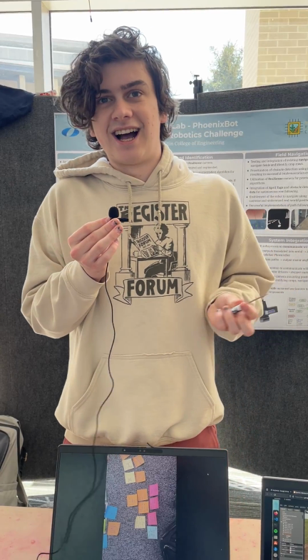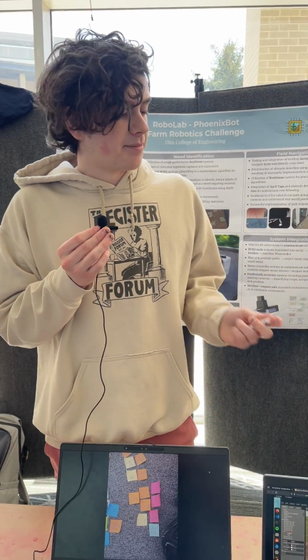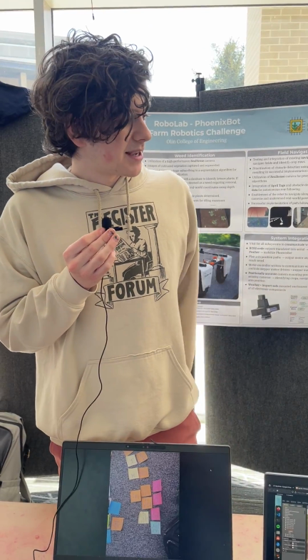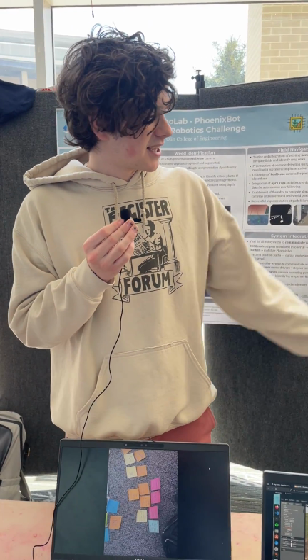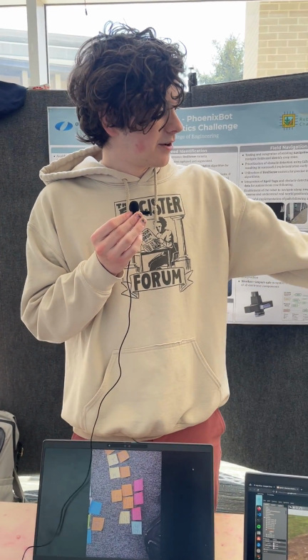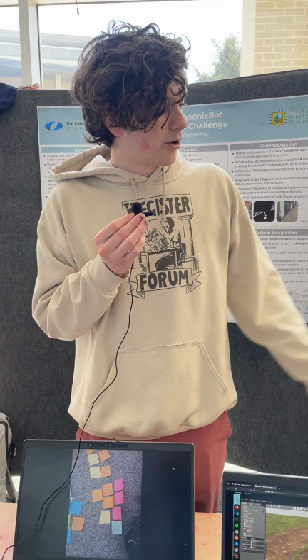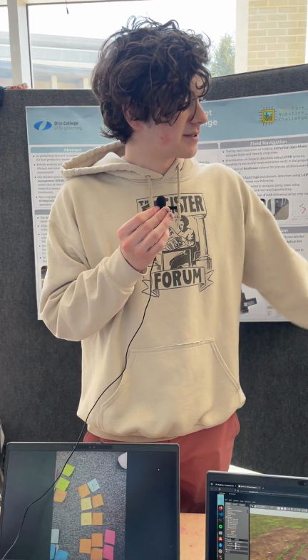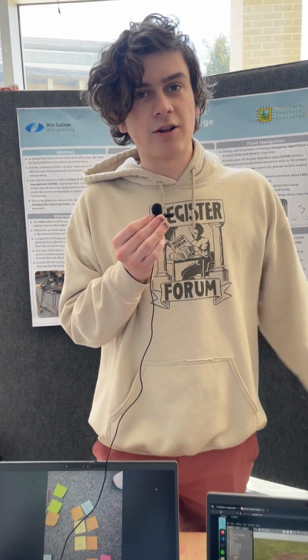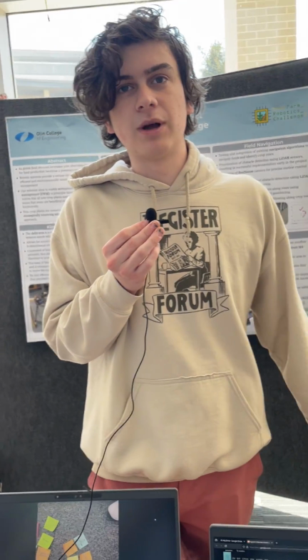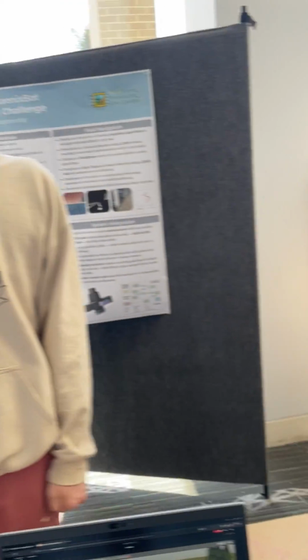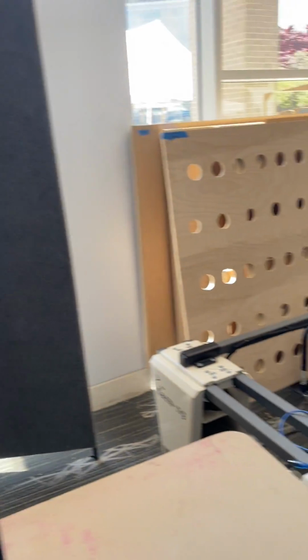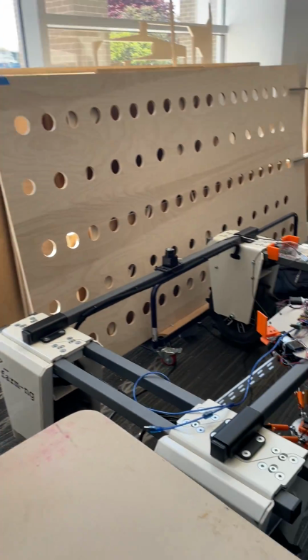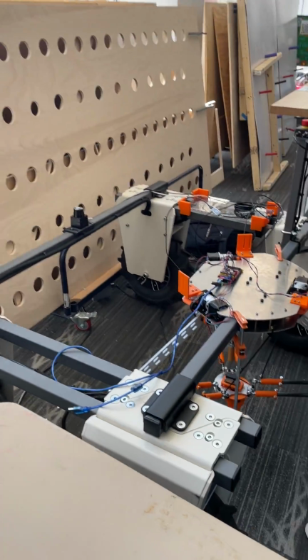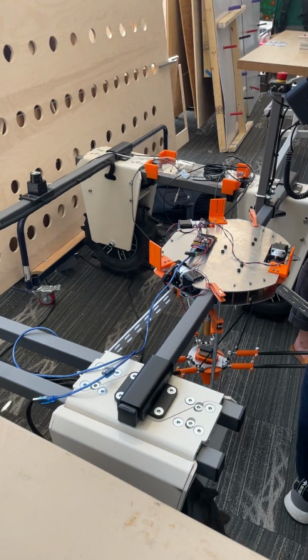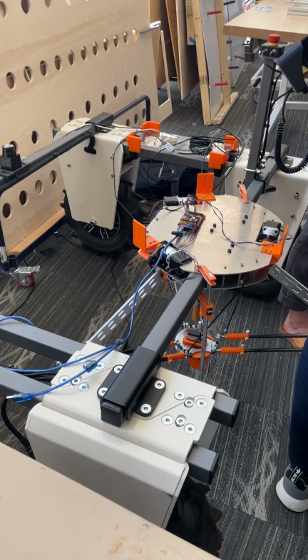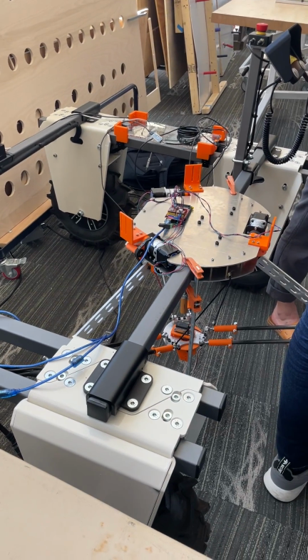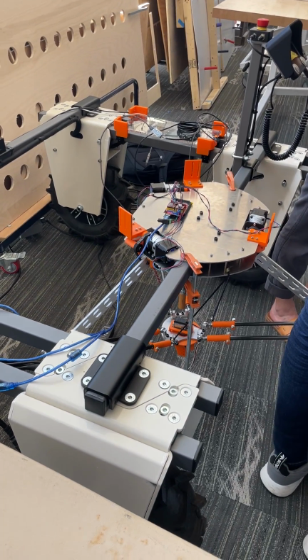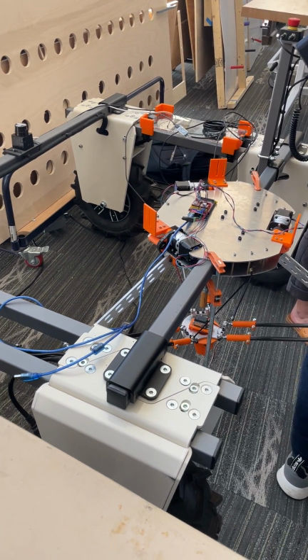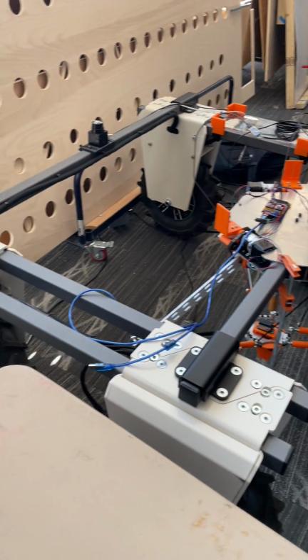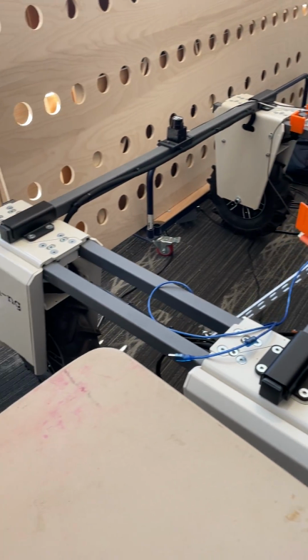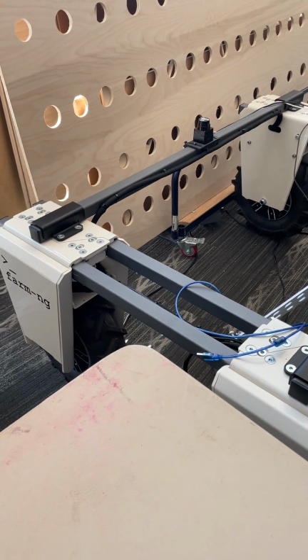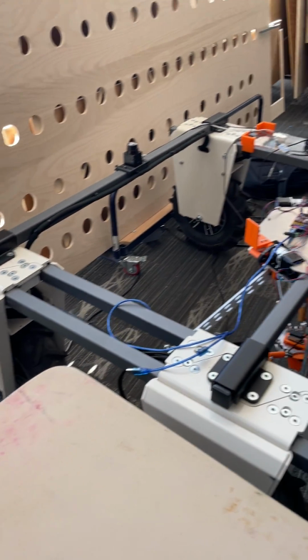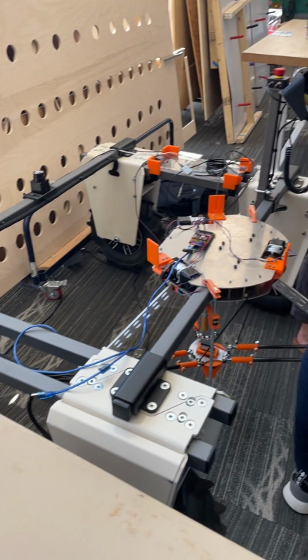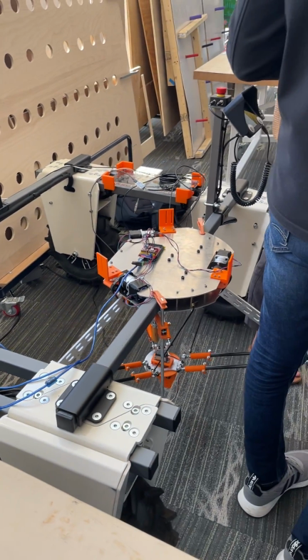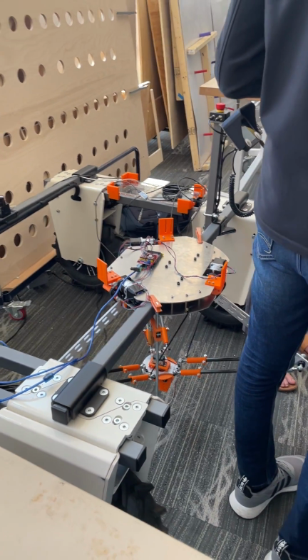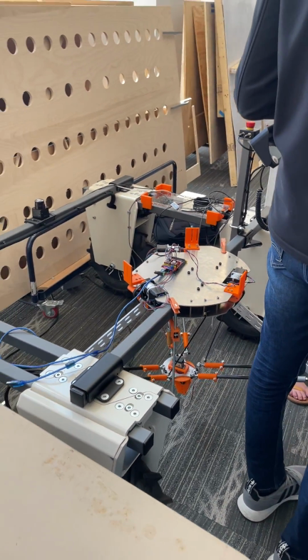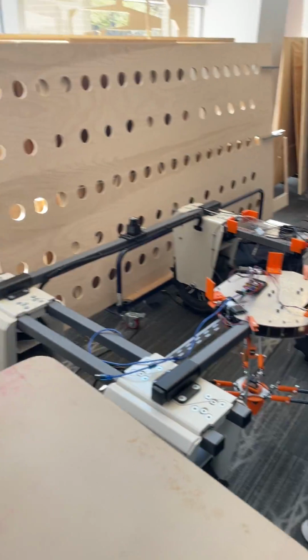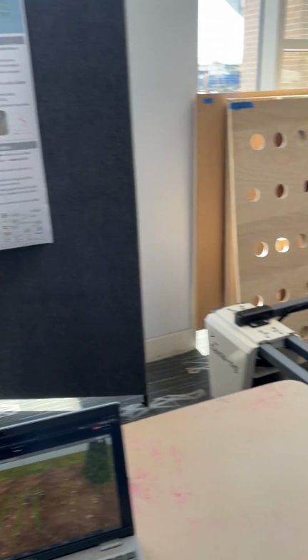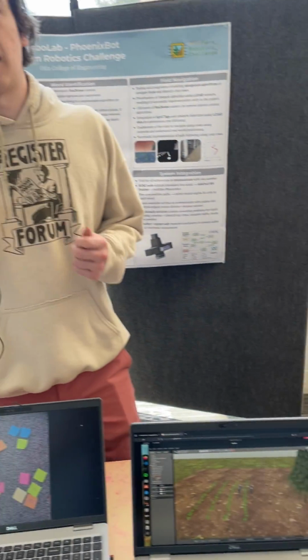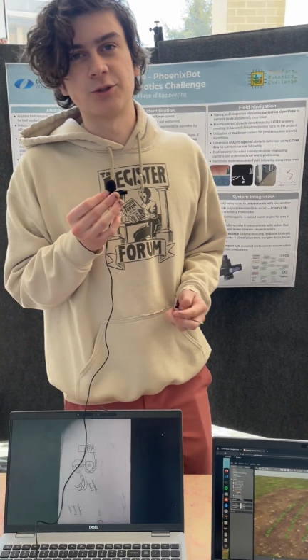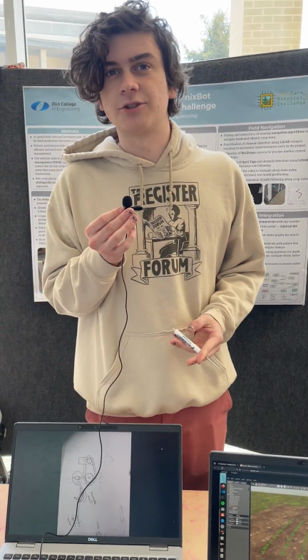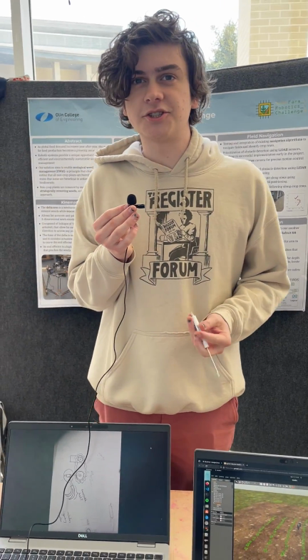From there we basically send commands to a mechanical arm we built and have it weed based on the camera input we get, doing some math to figure out the actual spatial positioning.